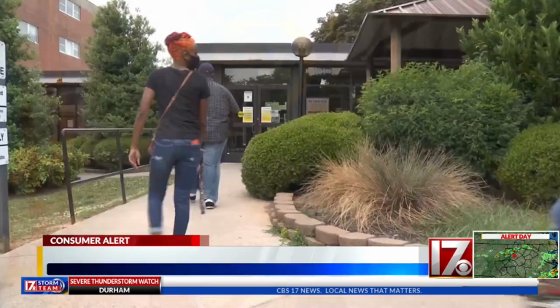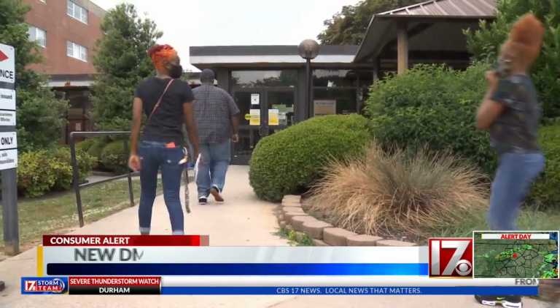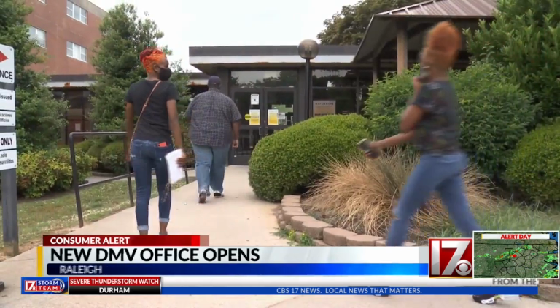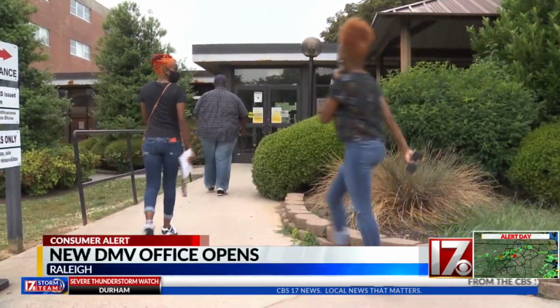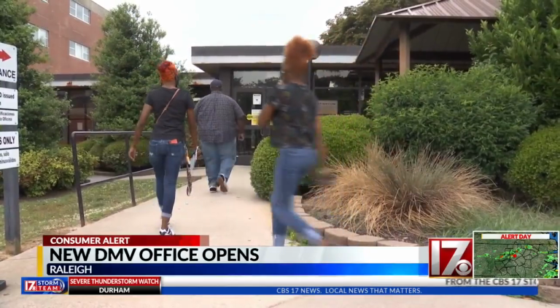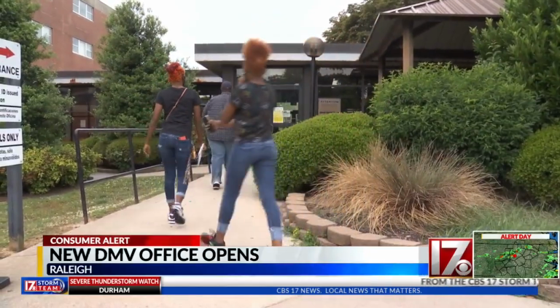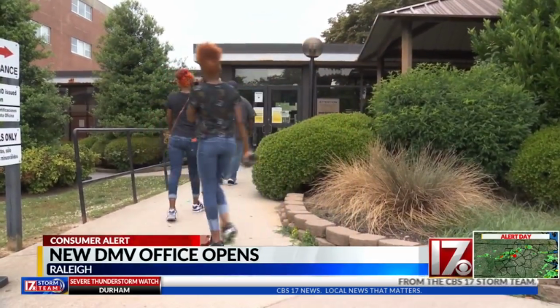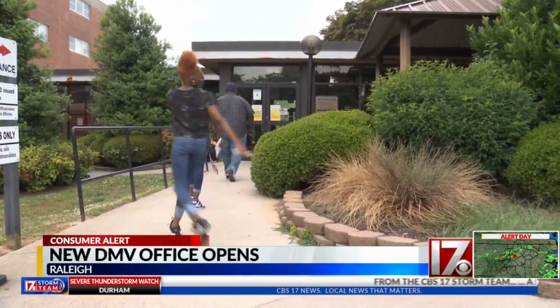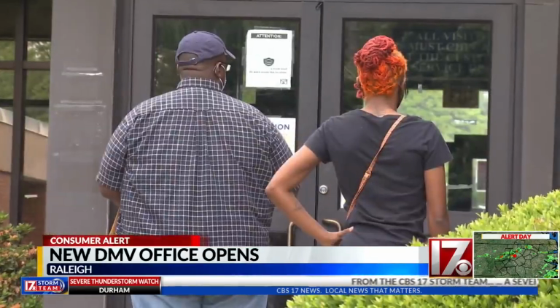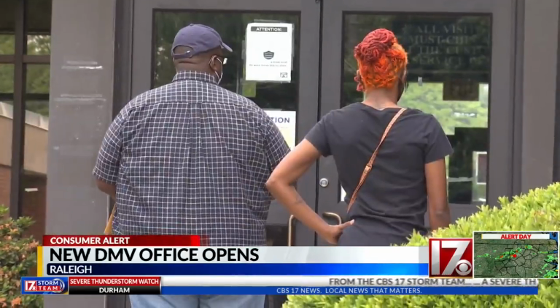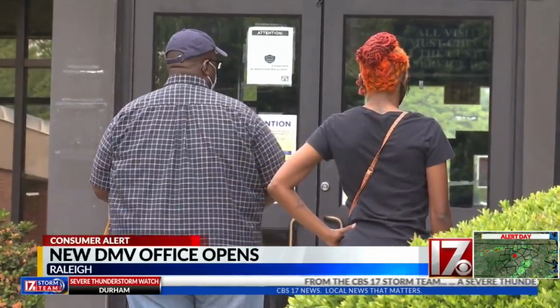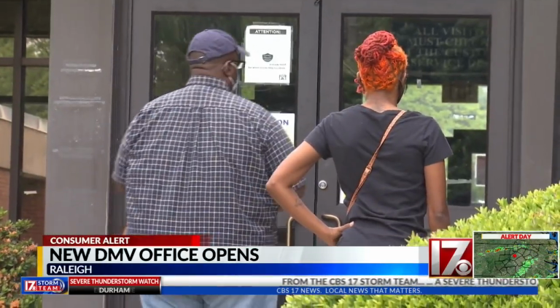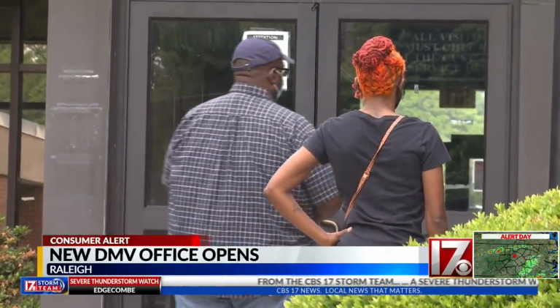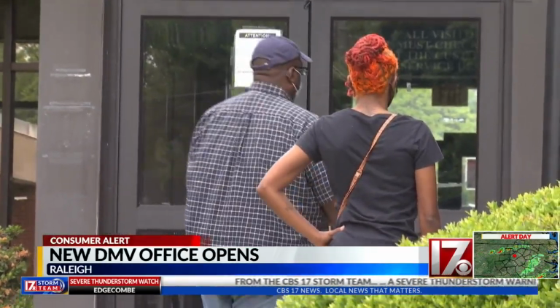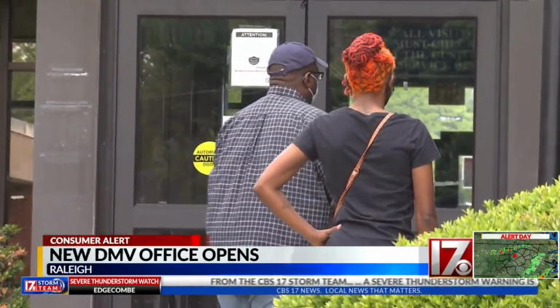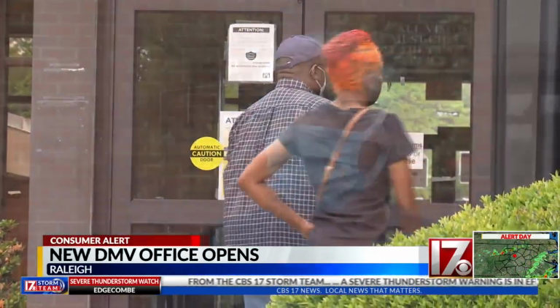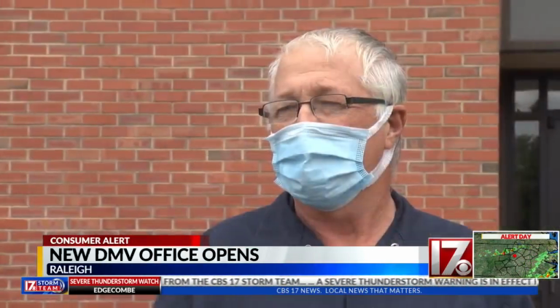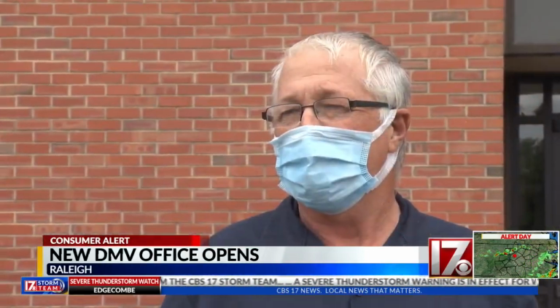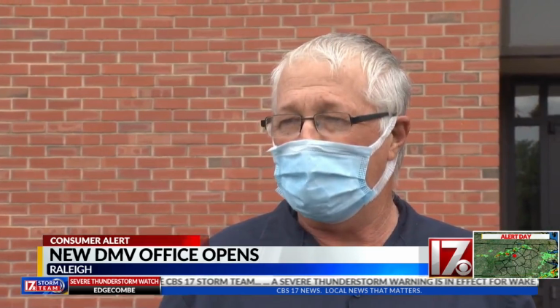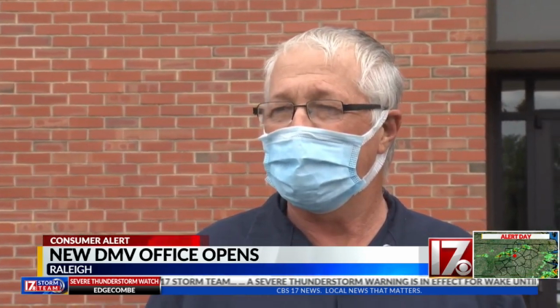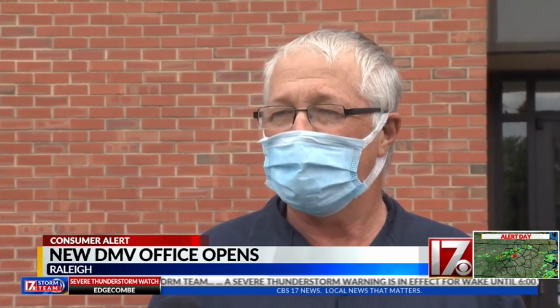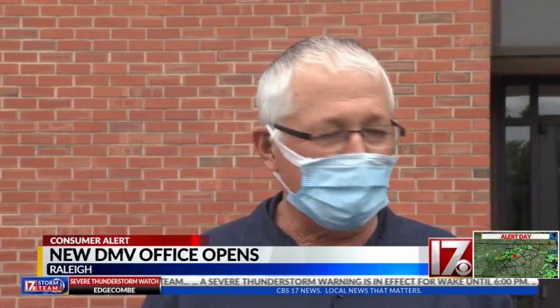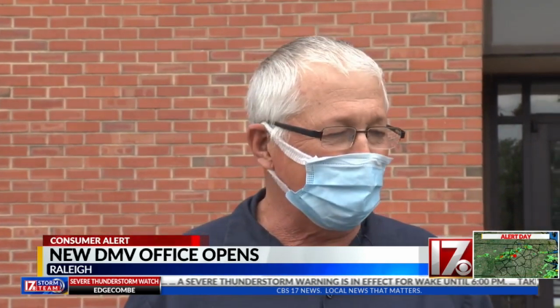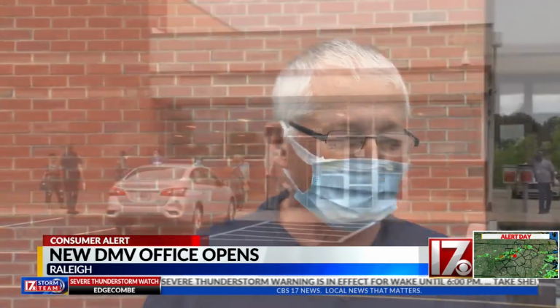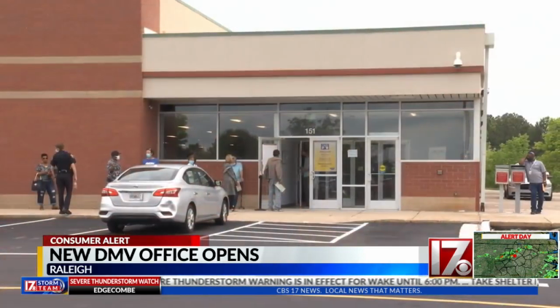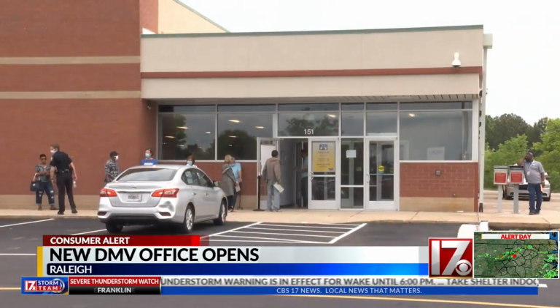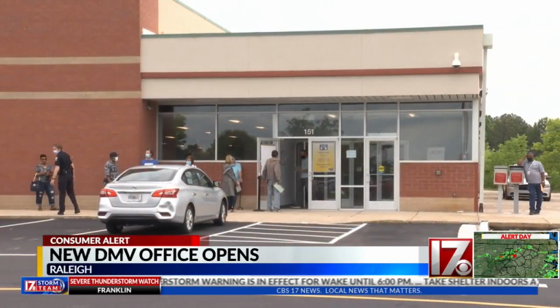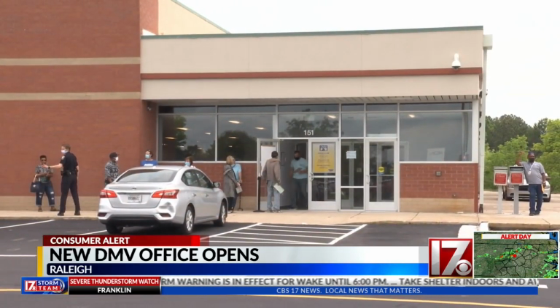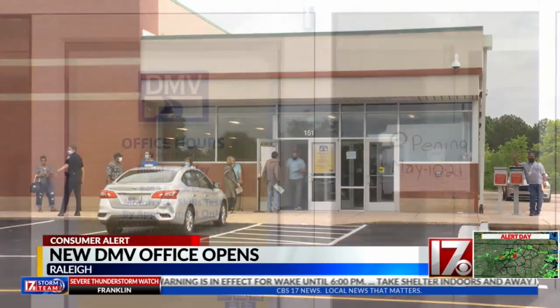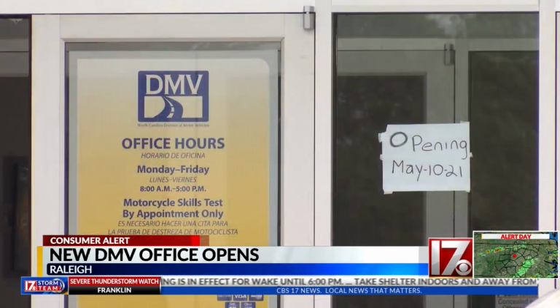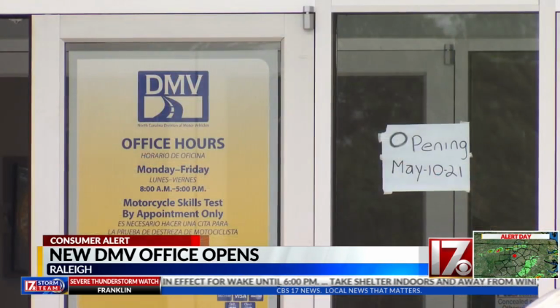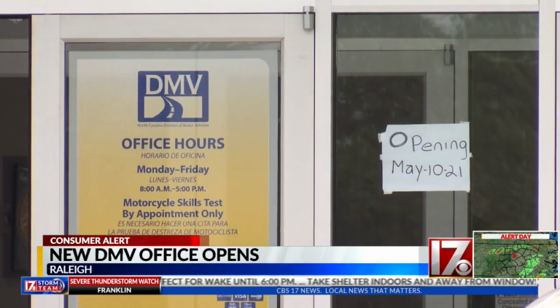Over at the old location, we watched a steady stream of people arrive, only to find out everything had moved. You came all the way over here for the DMV, and it wasn't there? Yeah, it wasn't there. There were no outside building signs to say it's DMV — you have to look at the doors.